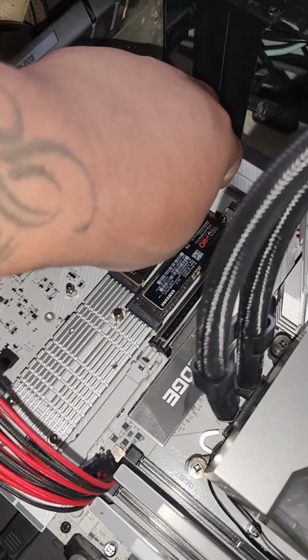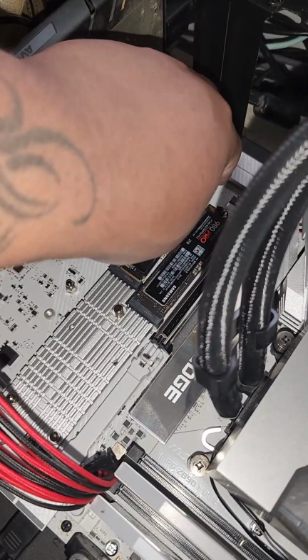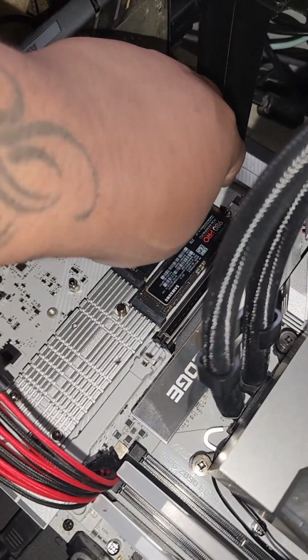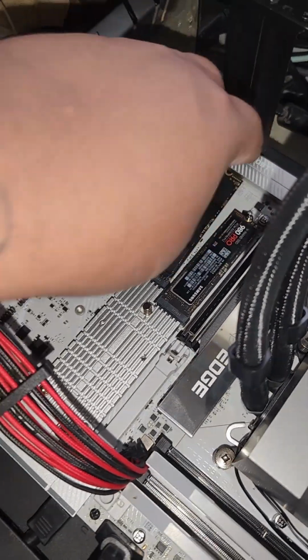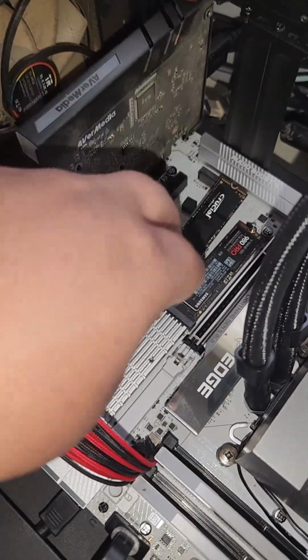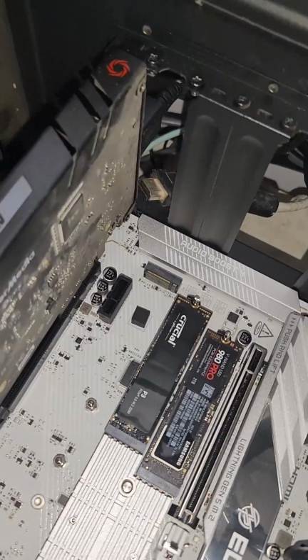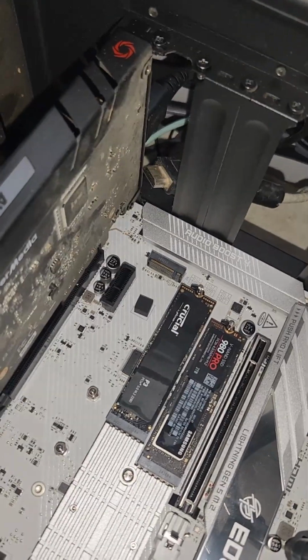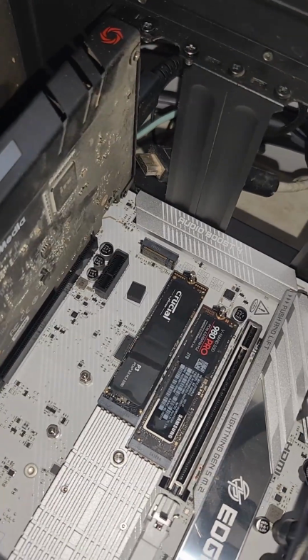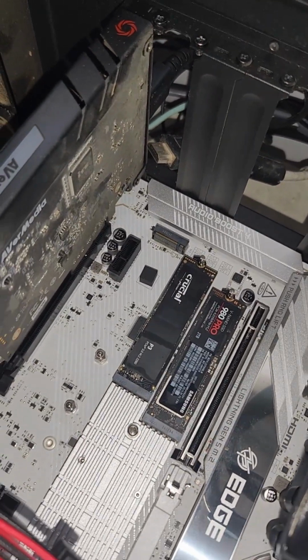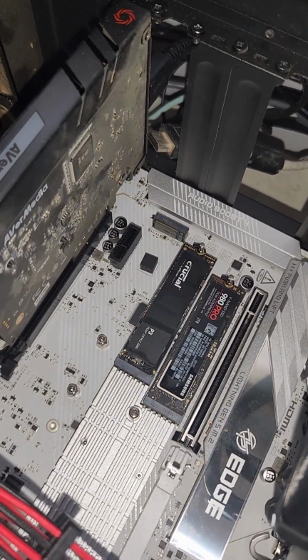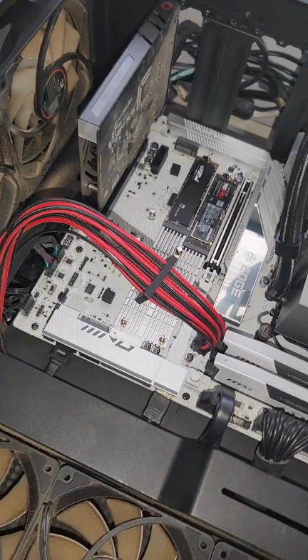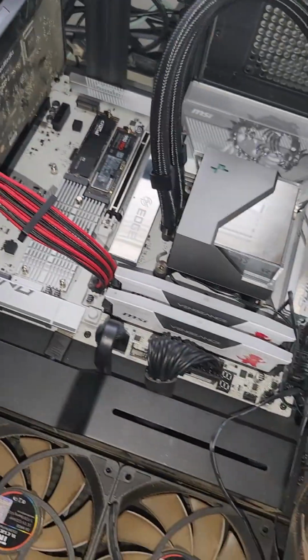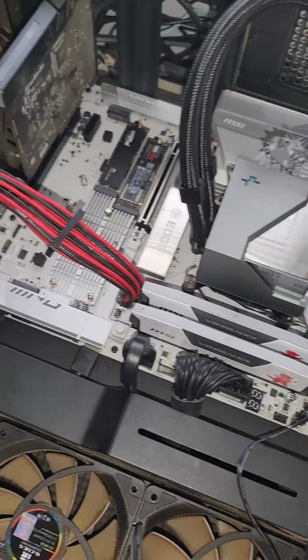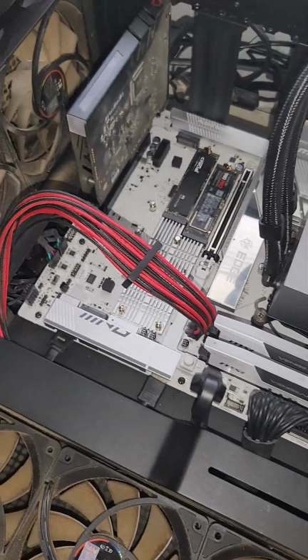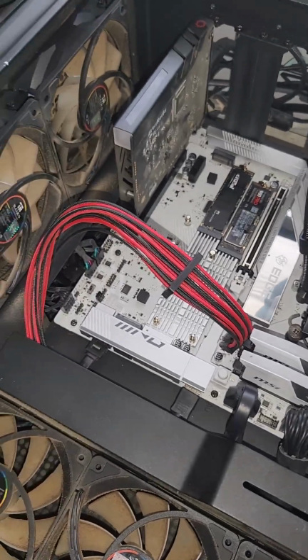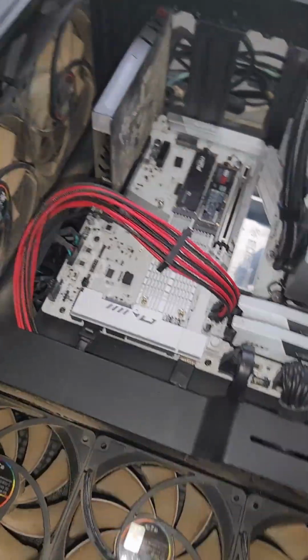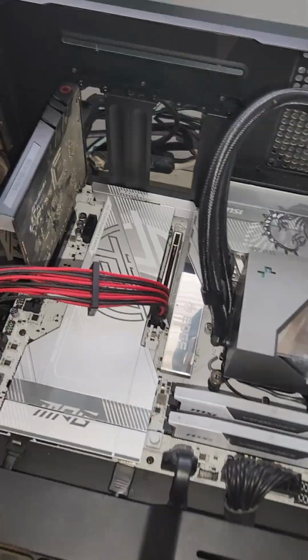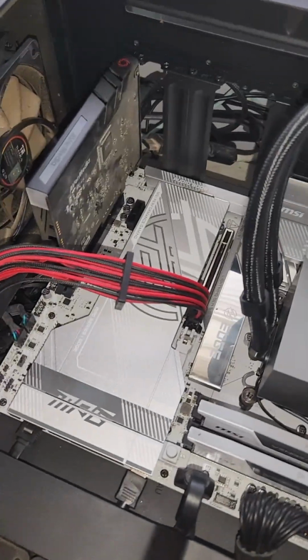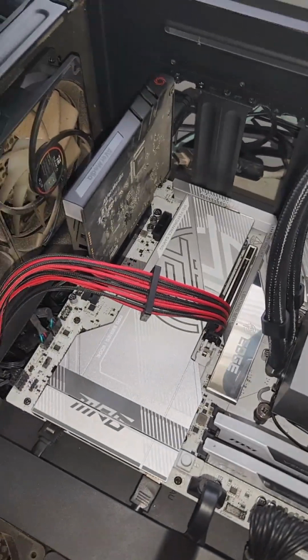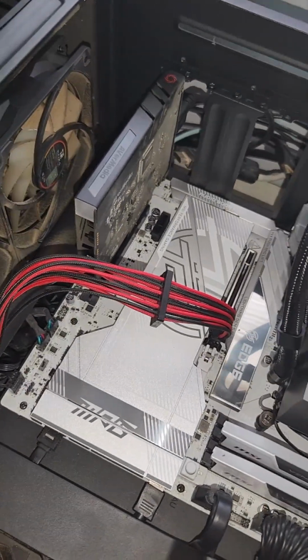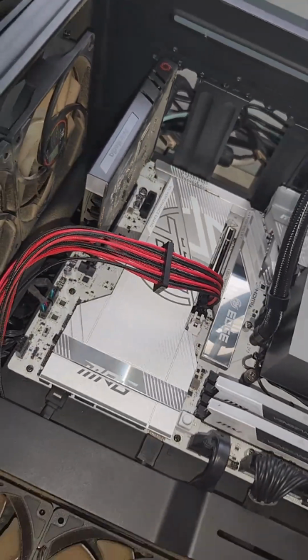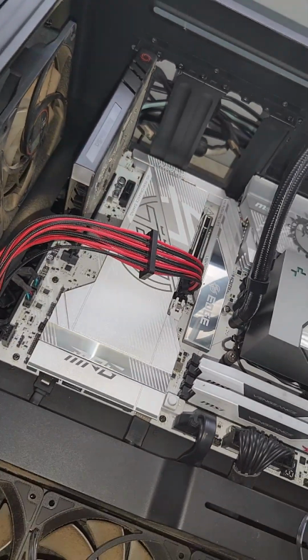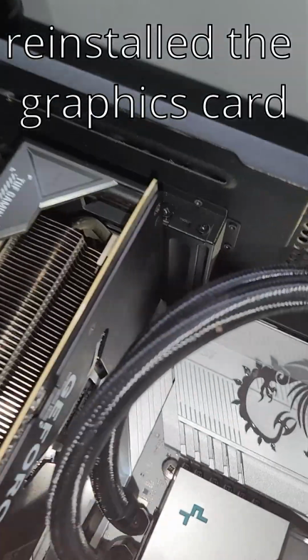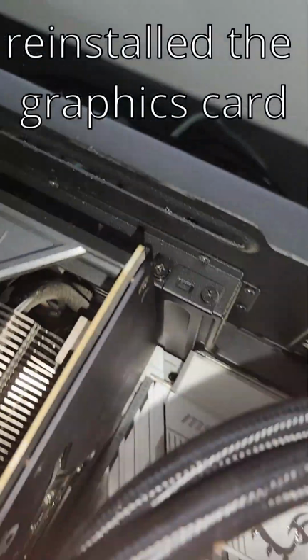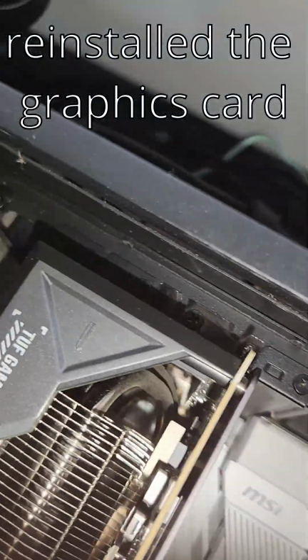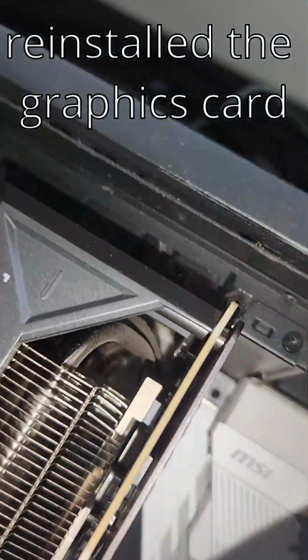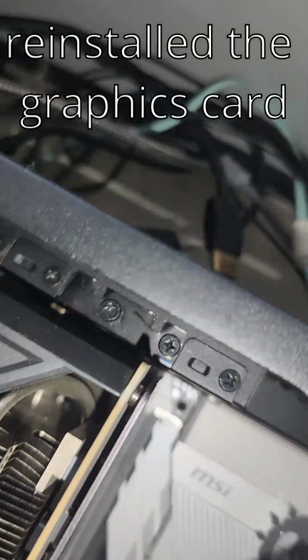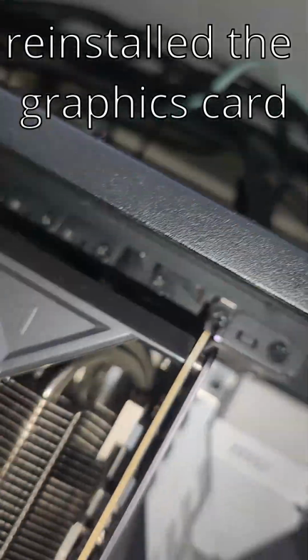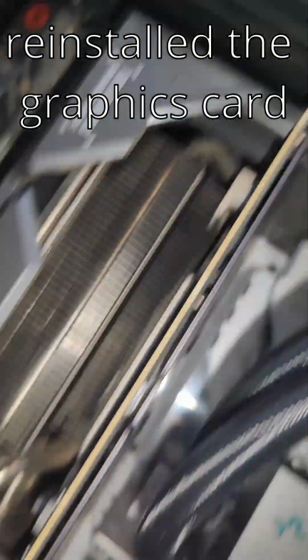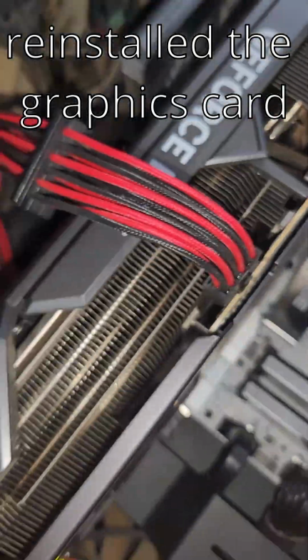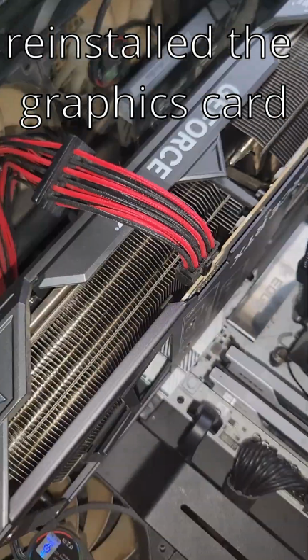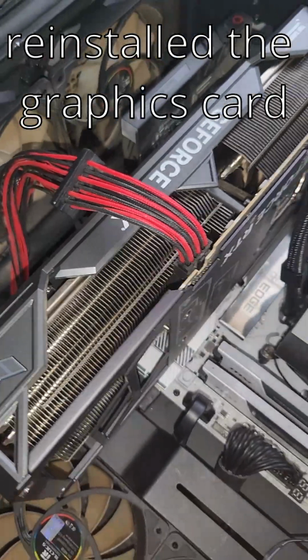There you go — it clicks in and it's seated now. Let's get this heat spreader back on. There you go, it's back on — tool-less mechanism. So here we go, I screwed it back in as you can see here, and I plugged in the power cable.